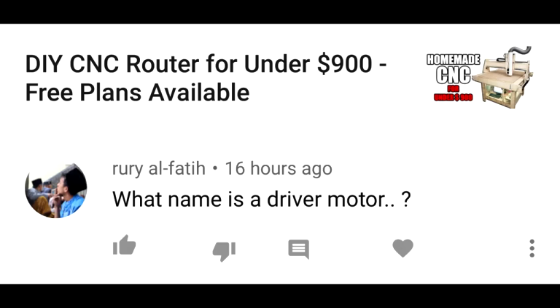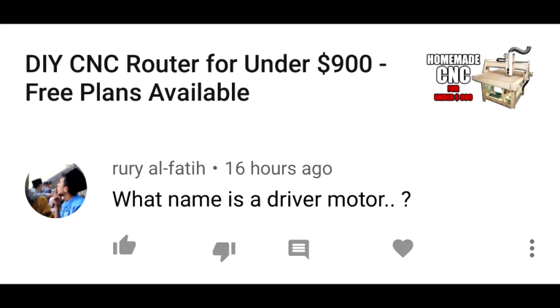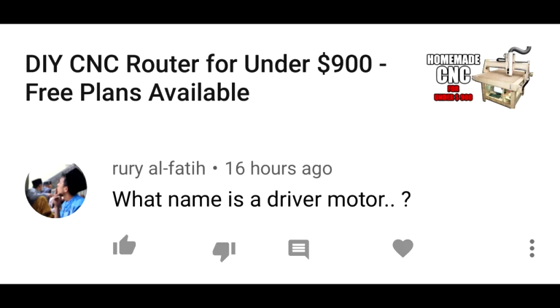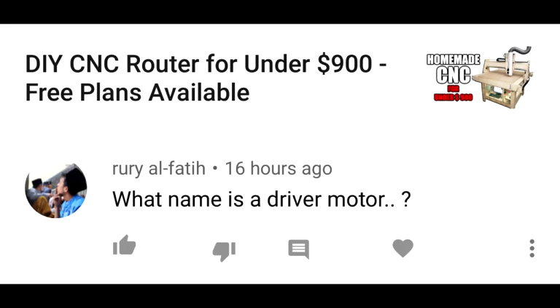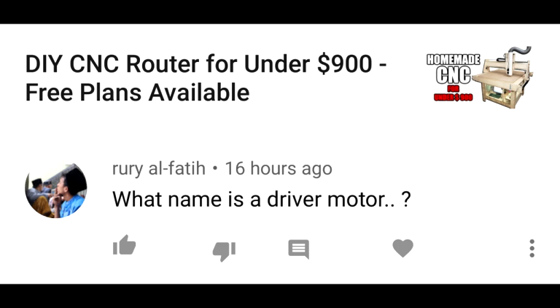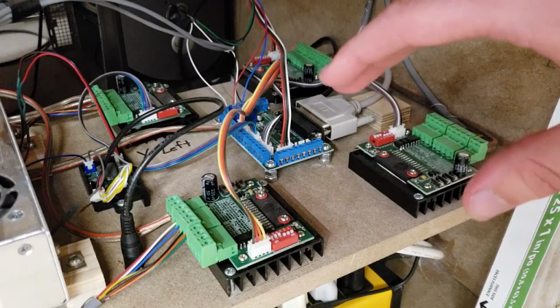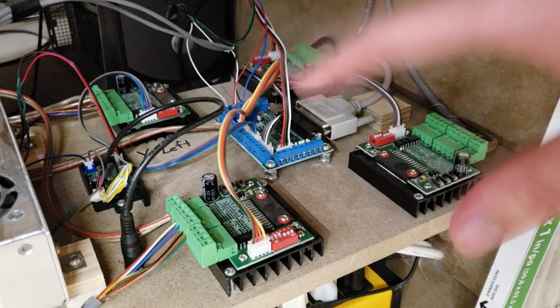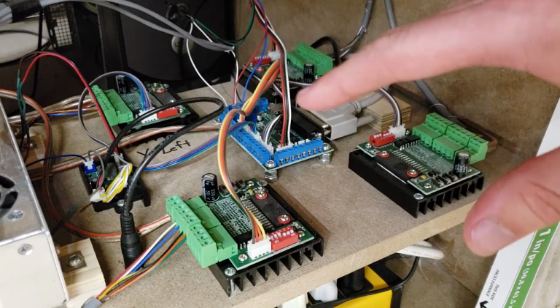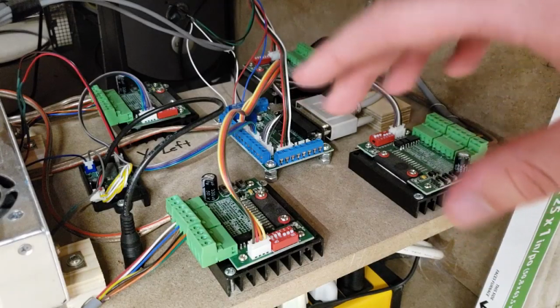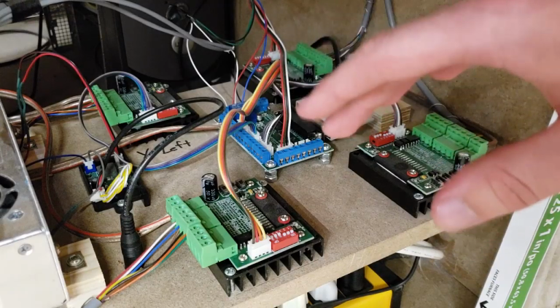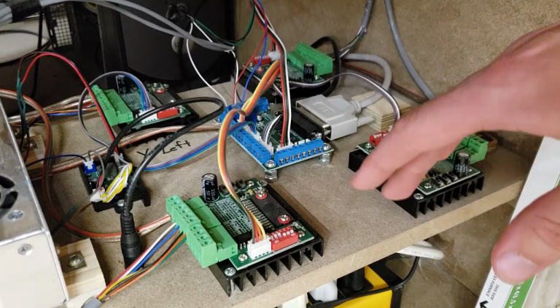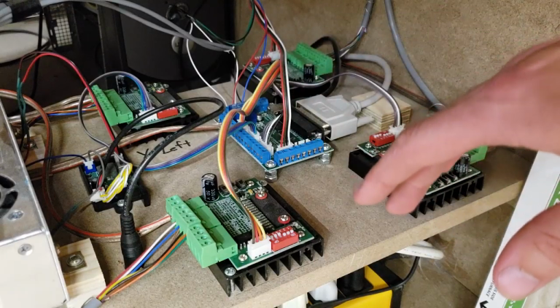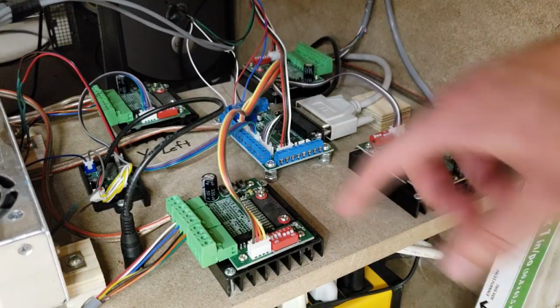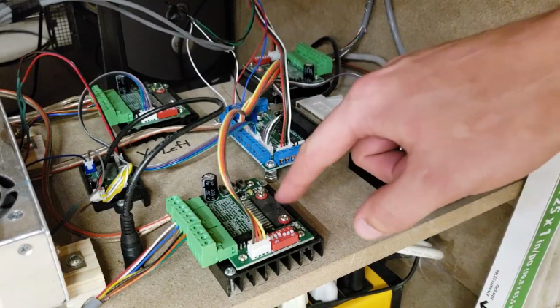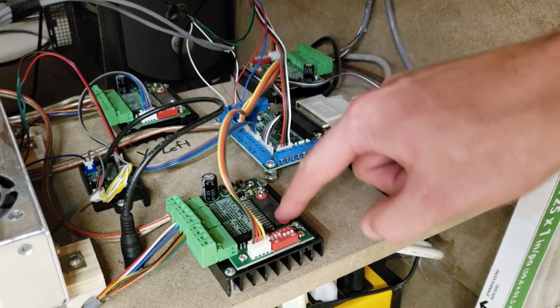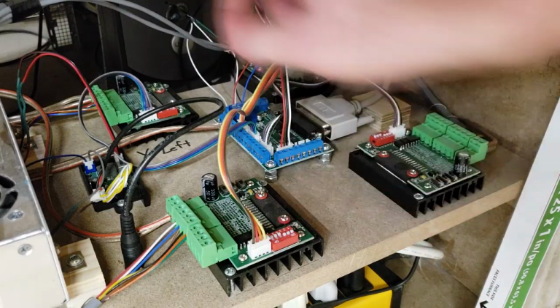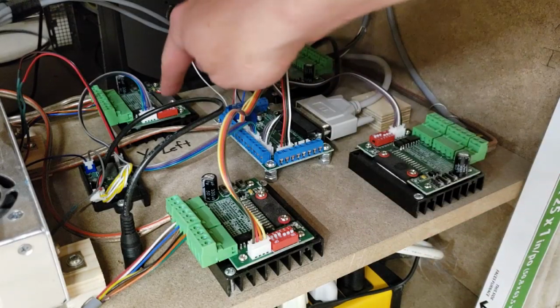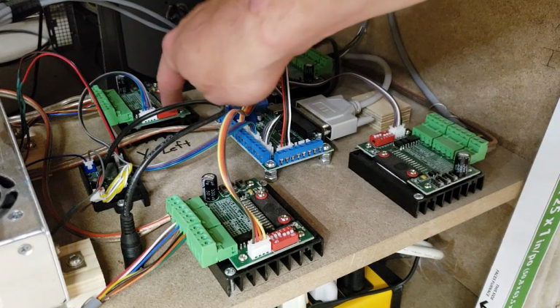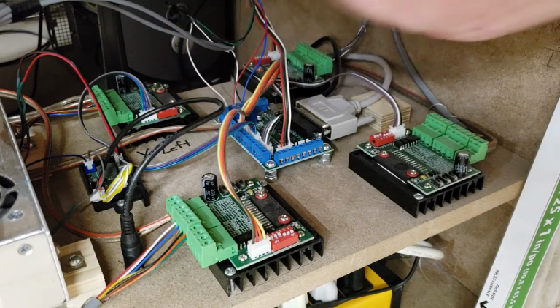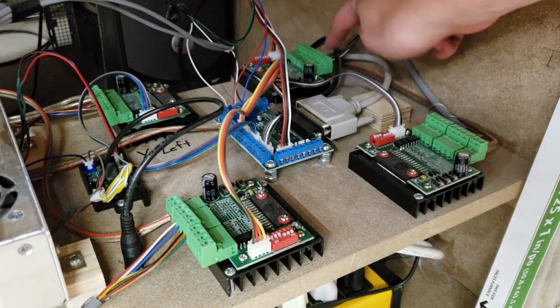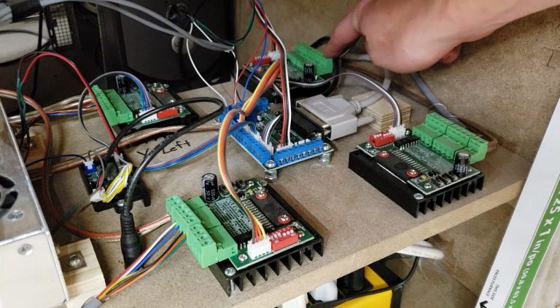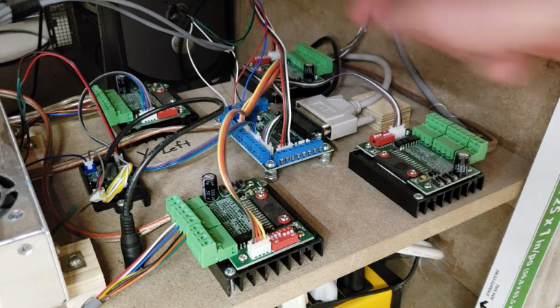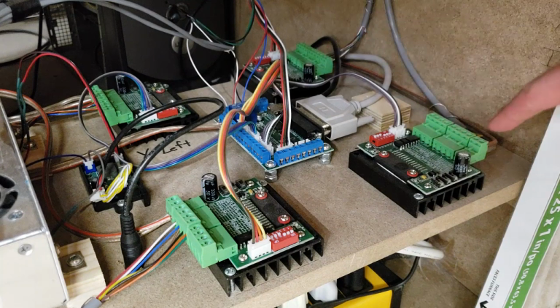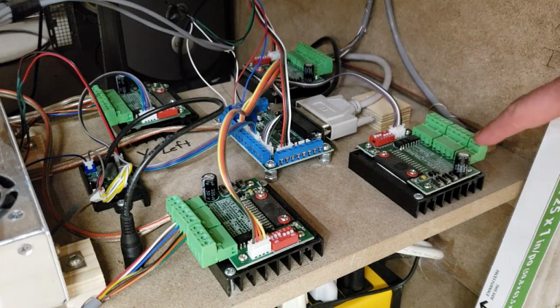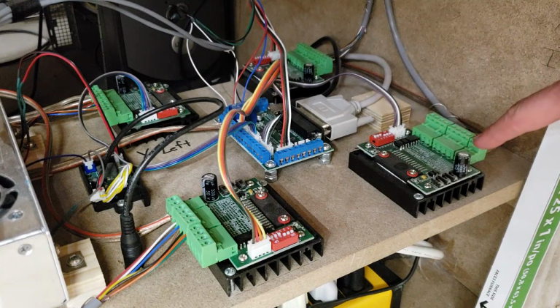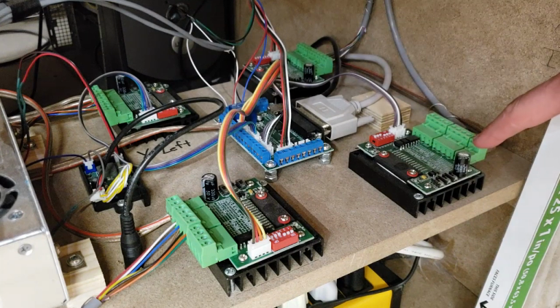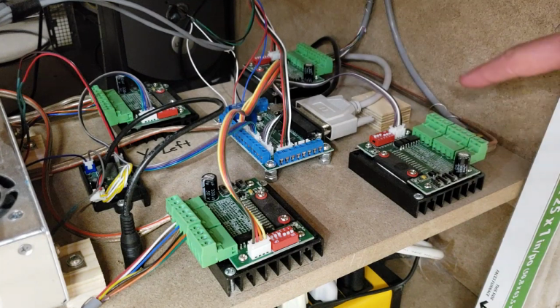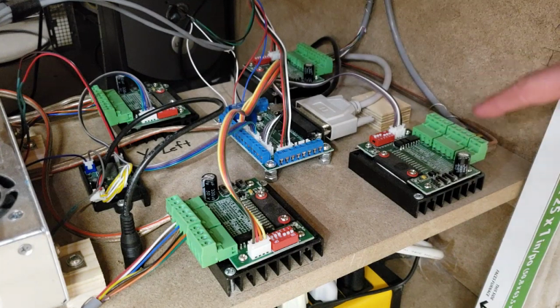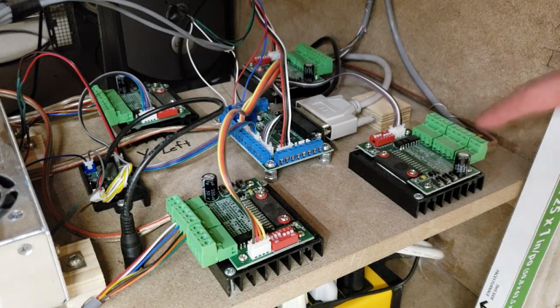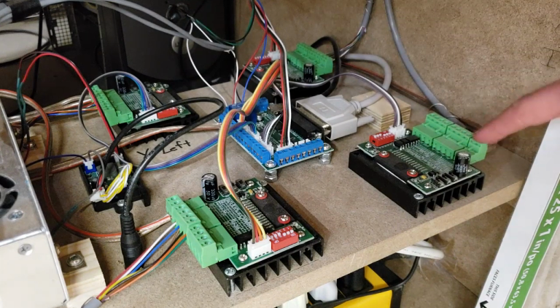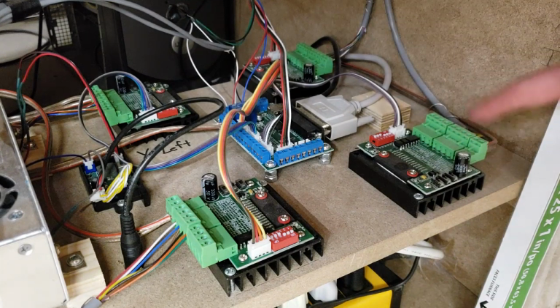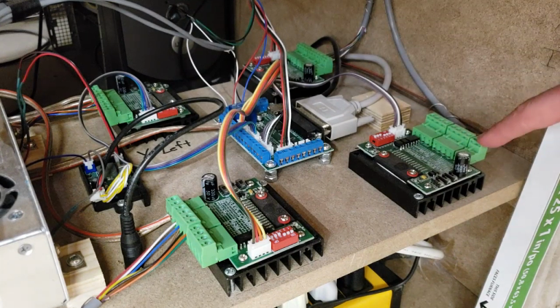Comment: 'What name is a driver motor?' The driver boards are named as follows: Moe, Larry, Curly, and Shemp. Everyone always forgets about Shemp.